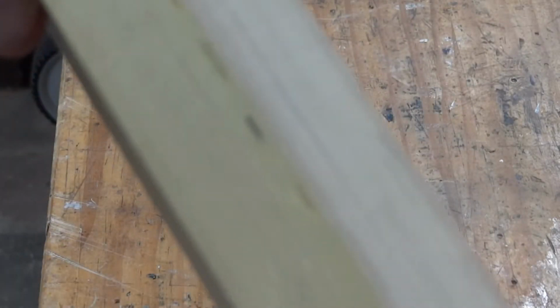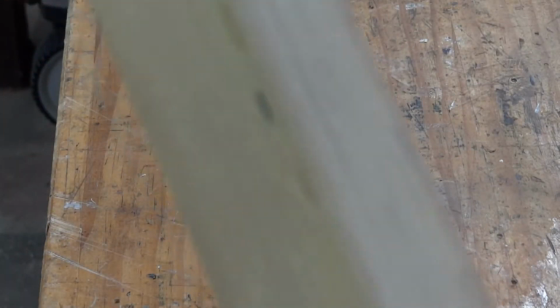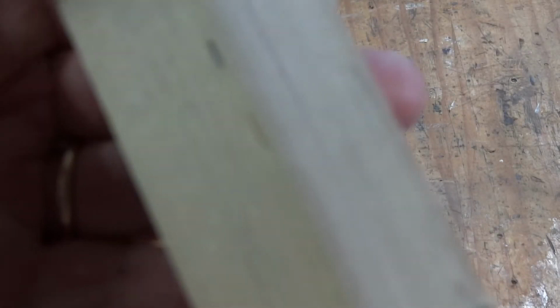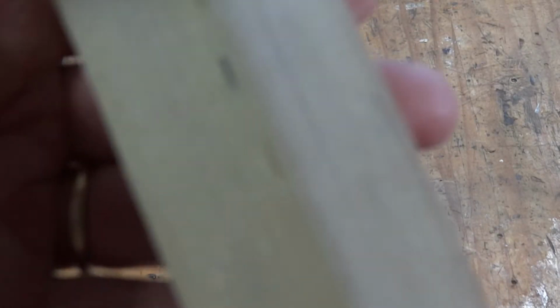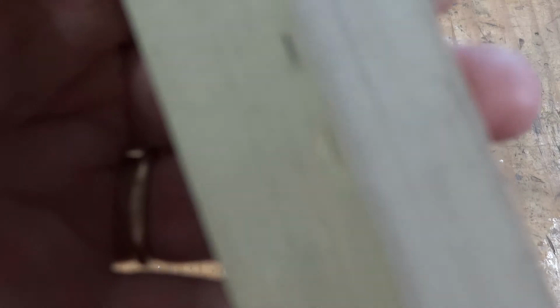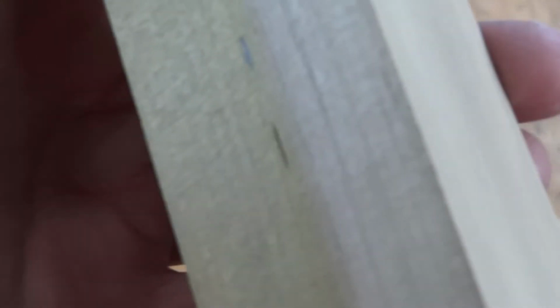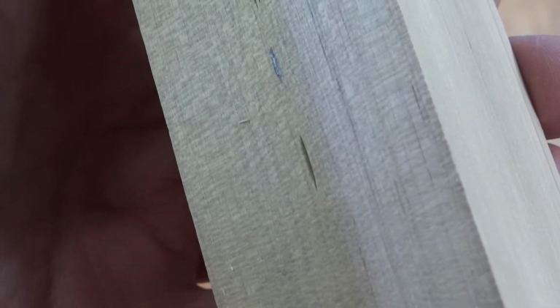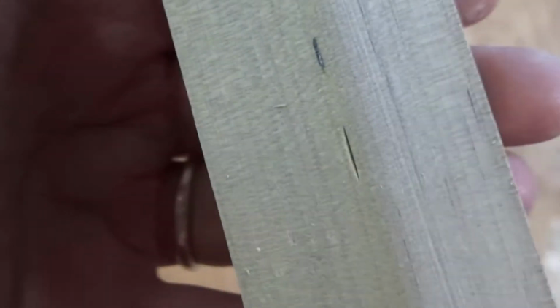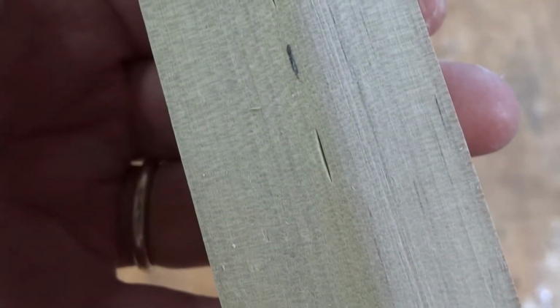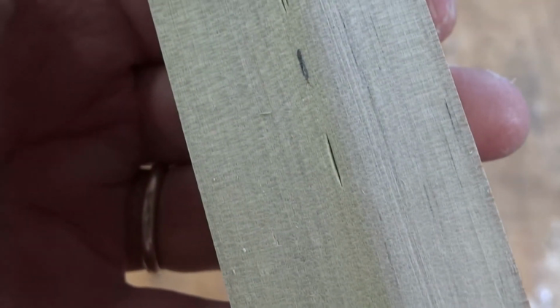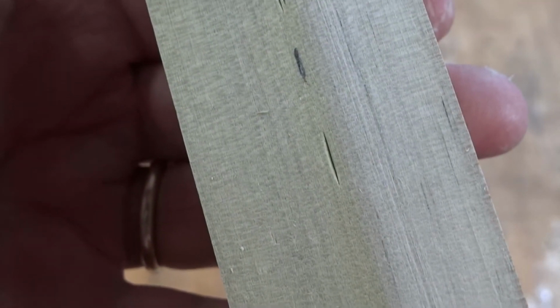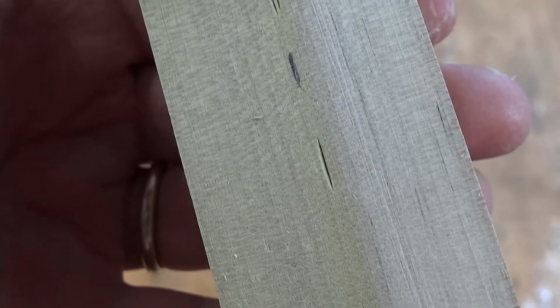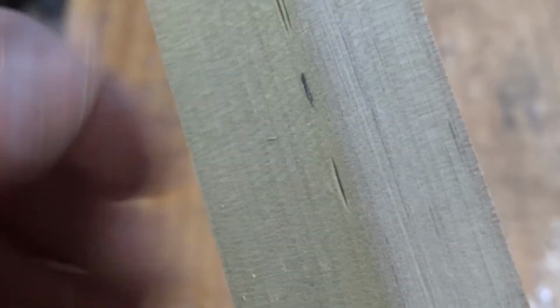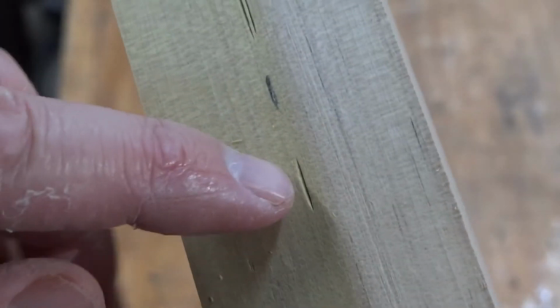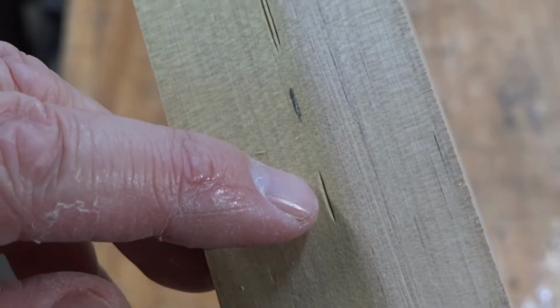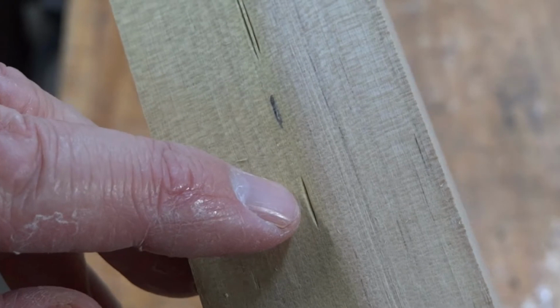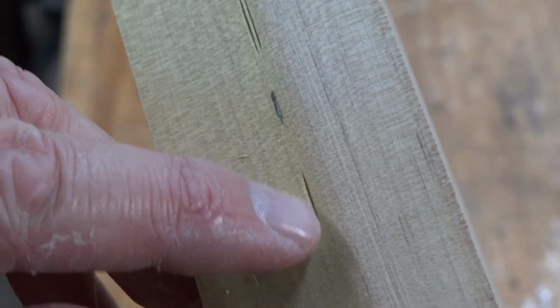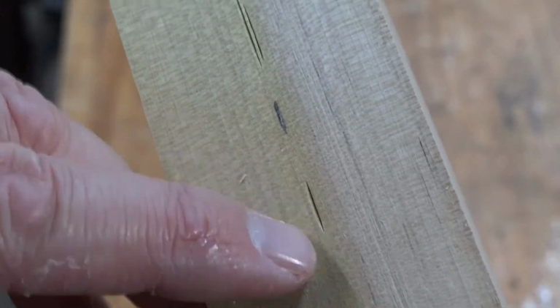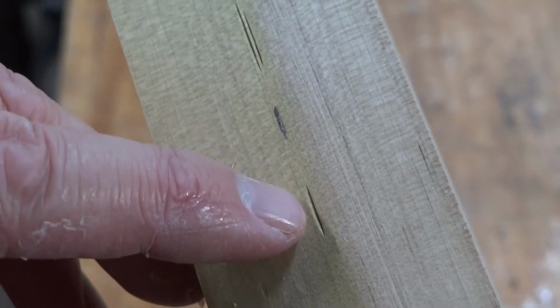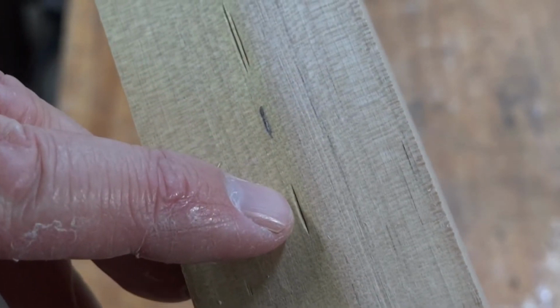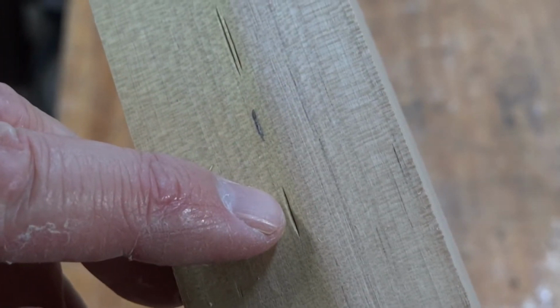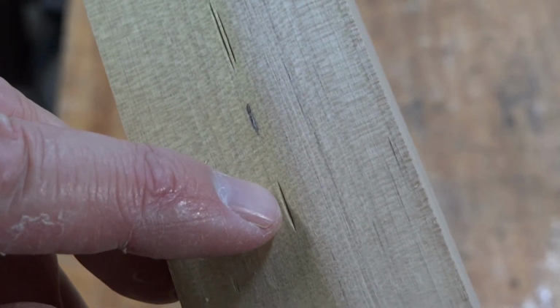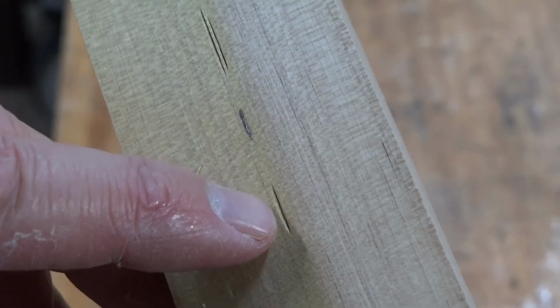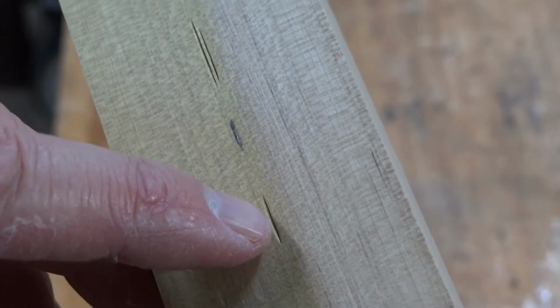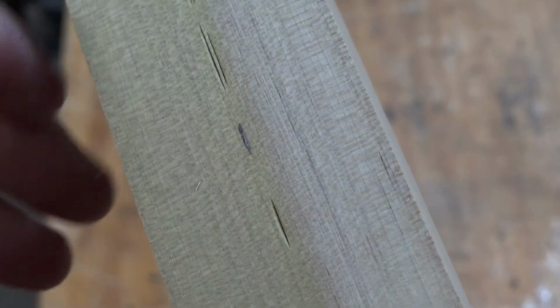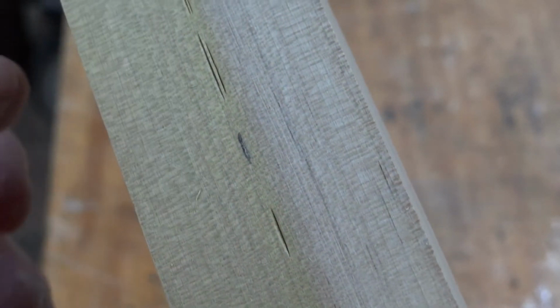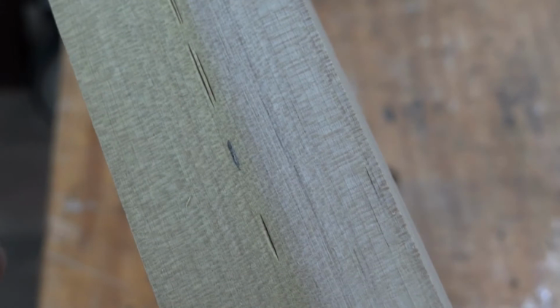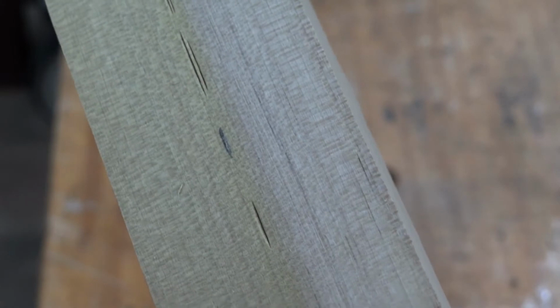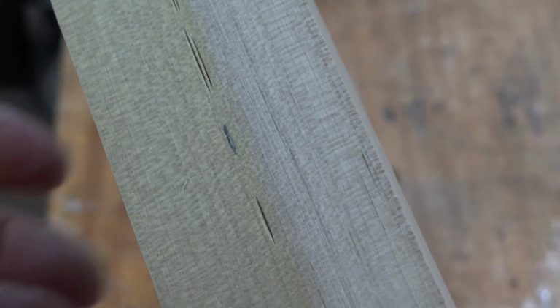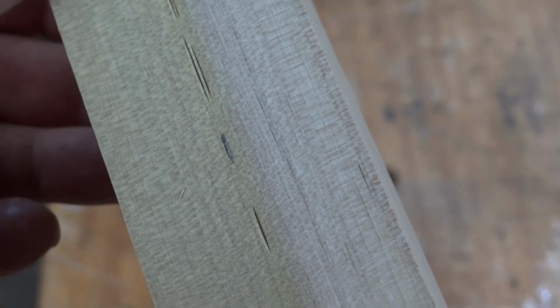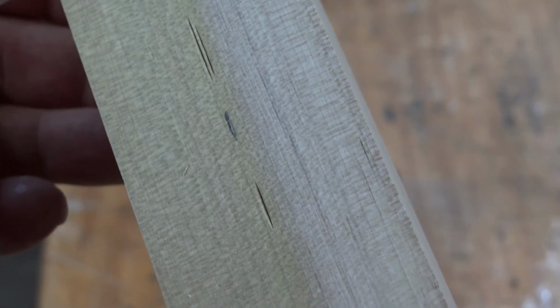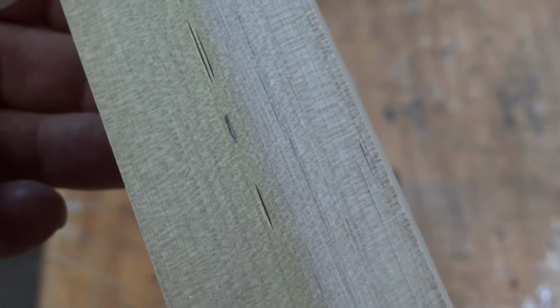Now when I make my cuts with whatever — a chisel, a saw, my hand saw or my table saw — I'm going to get exactly that line and that's going to get you the joinery quality that you want.